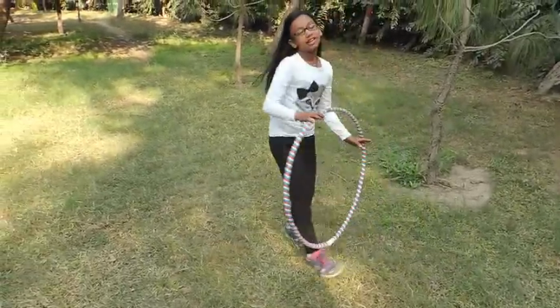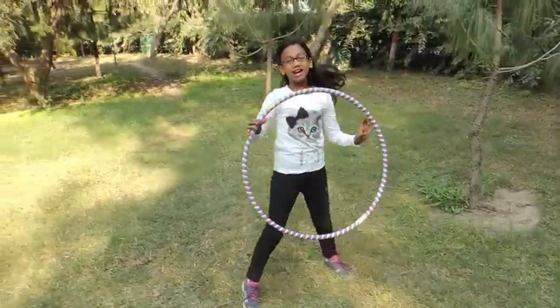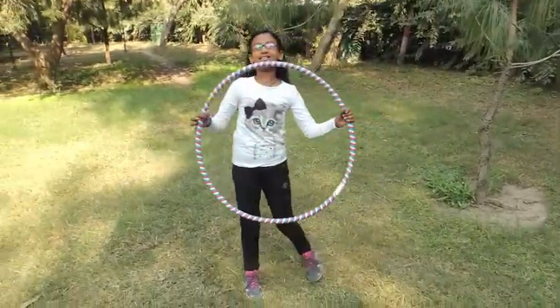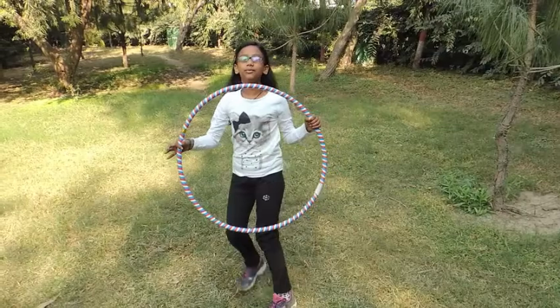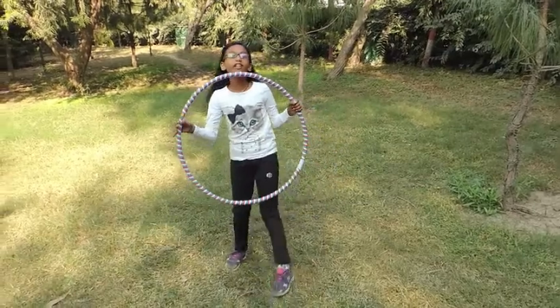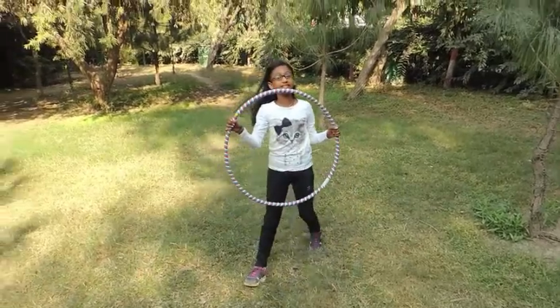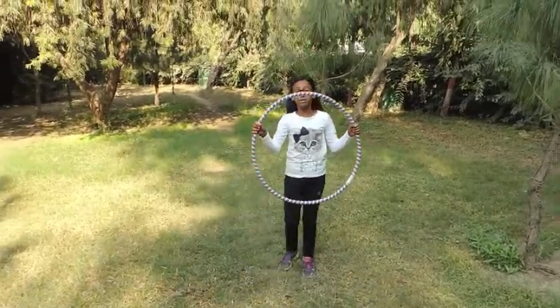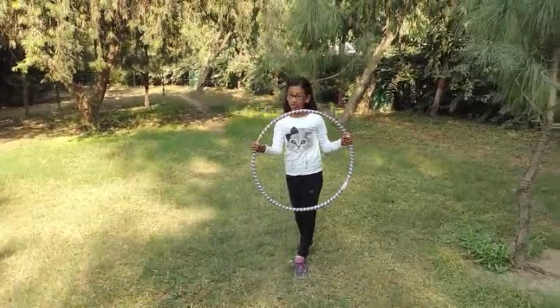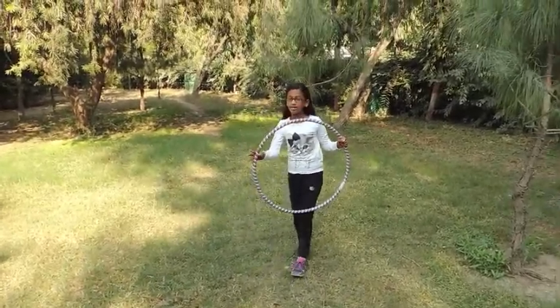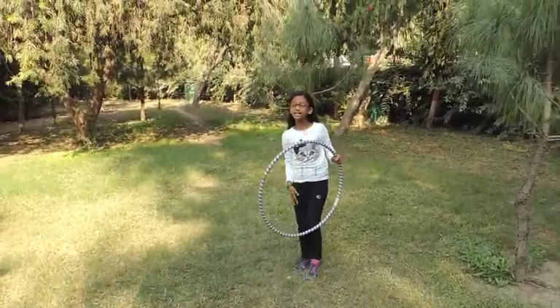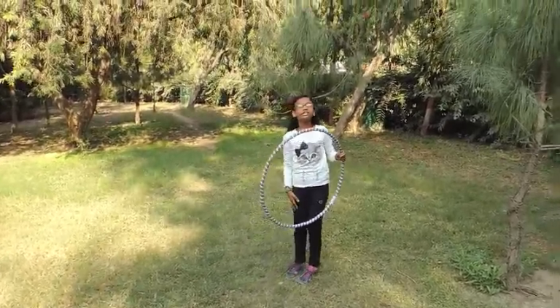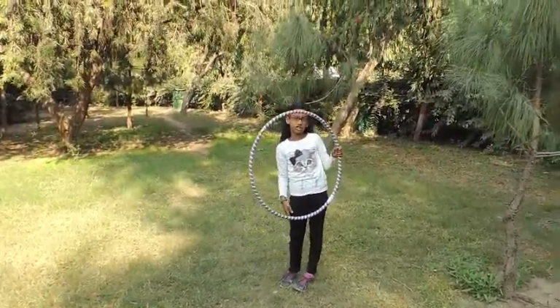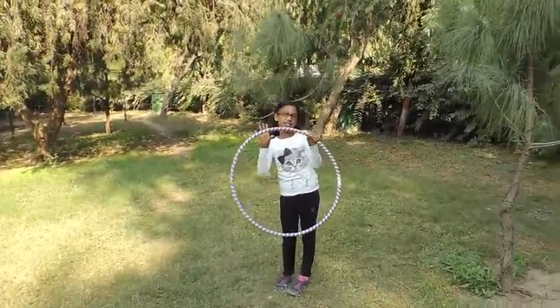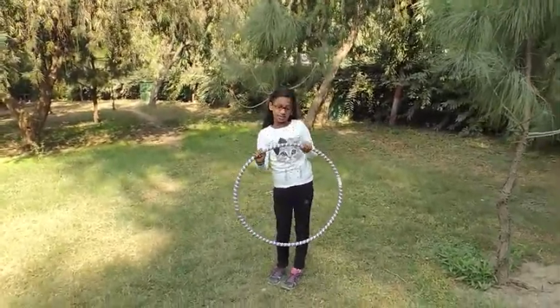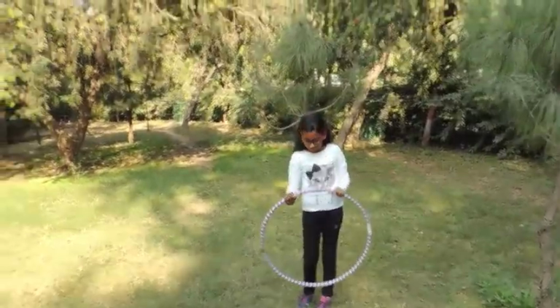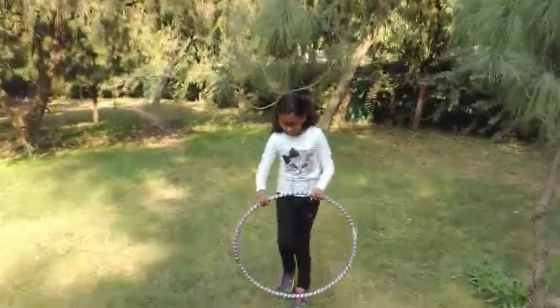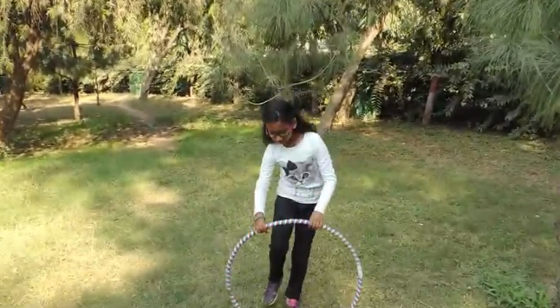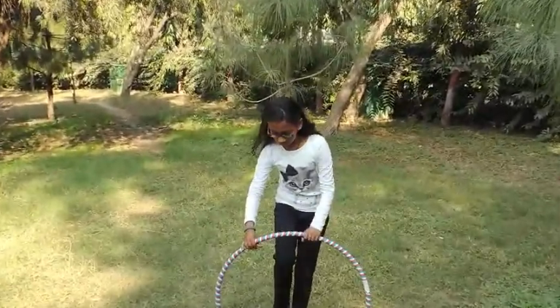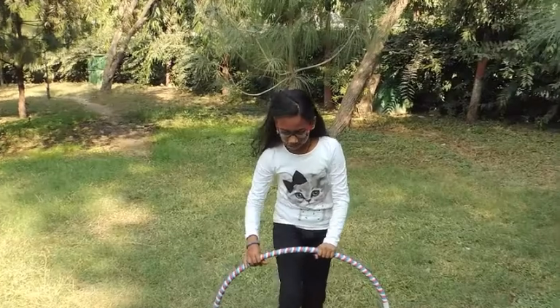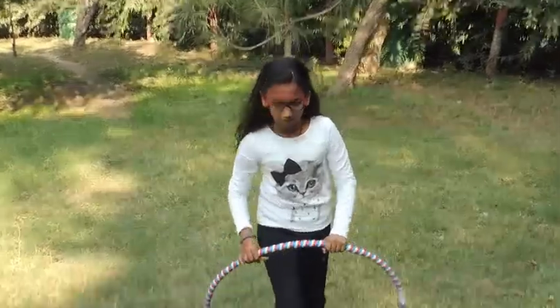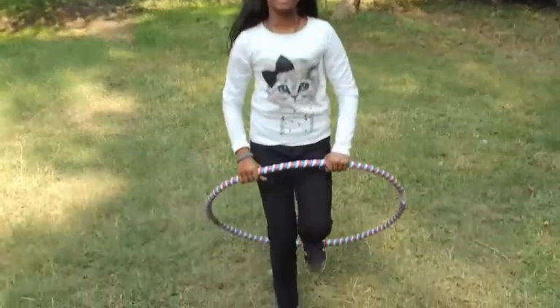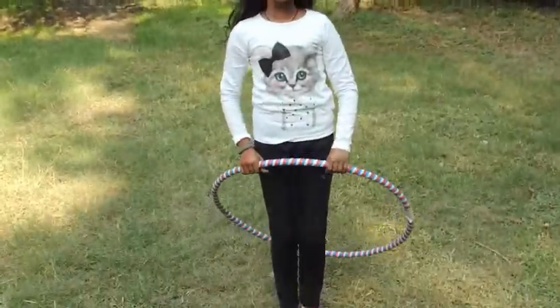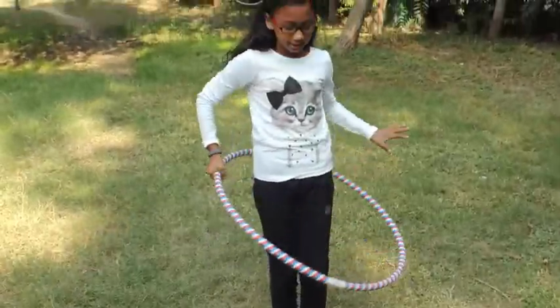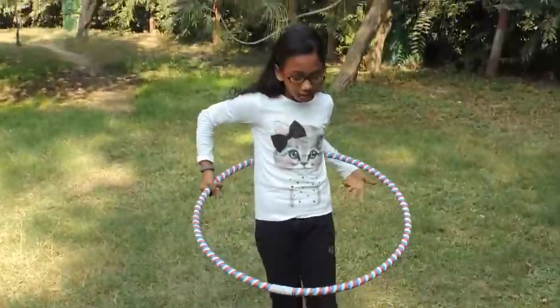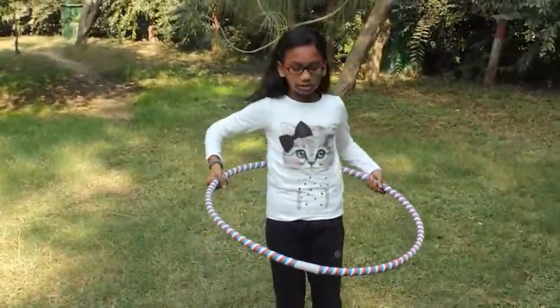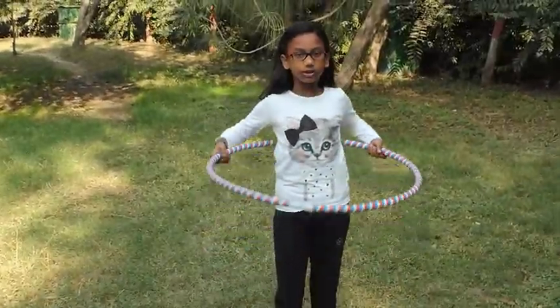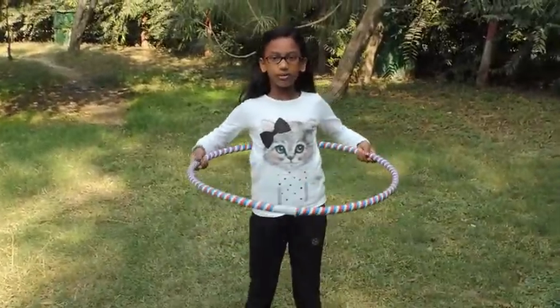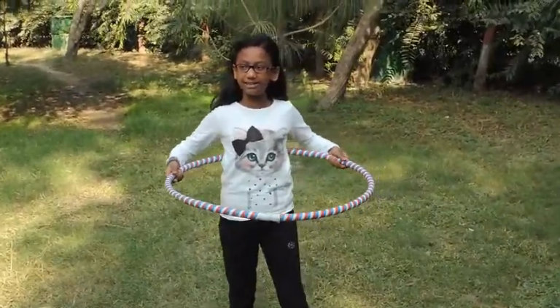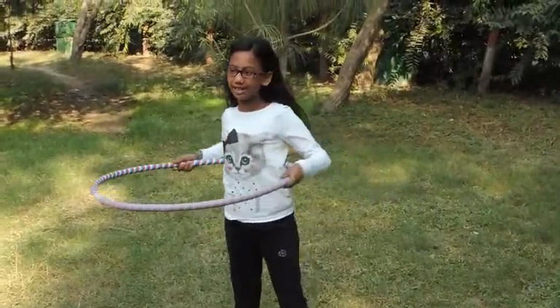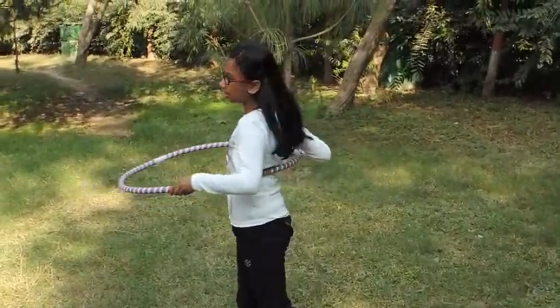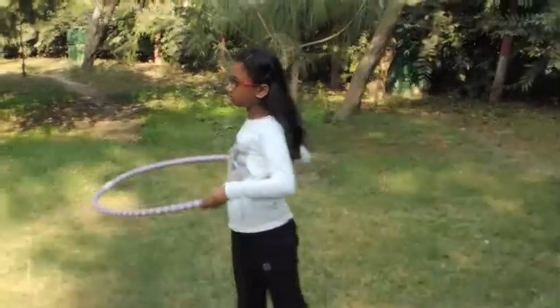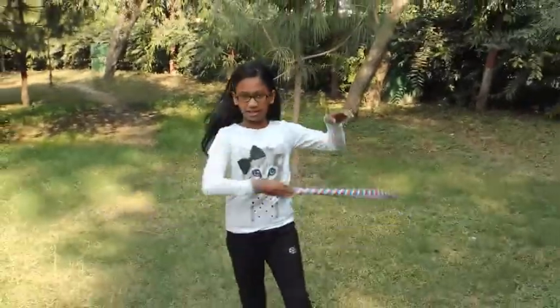Hey guys, we call this a Hula Ho and today I'm going to teach you how to use it. First we get into the circle like this, hold it towards your waist and start twirling.